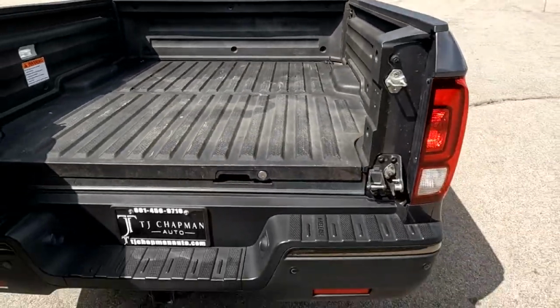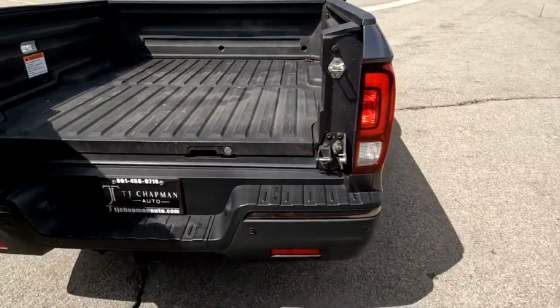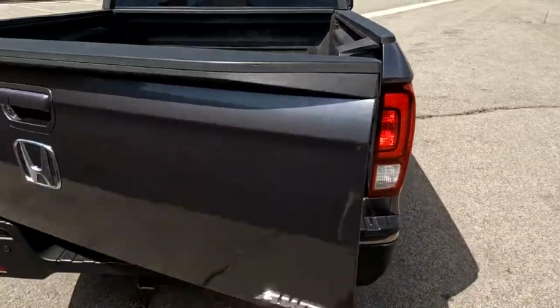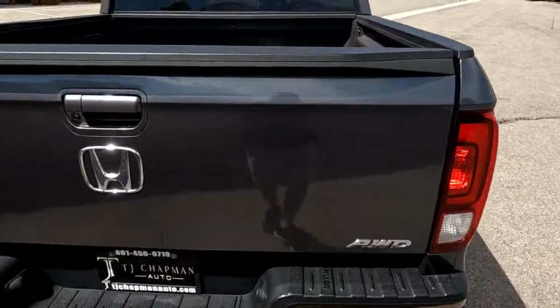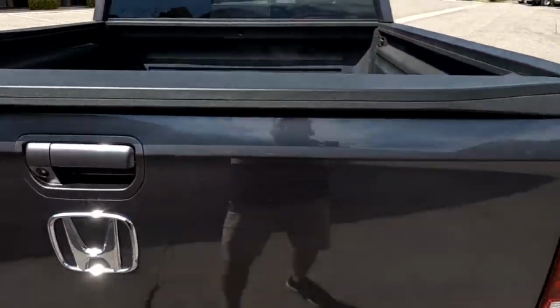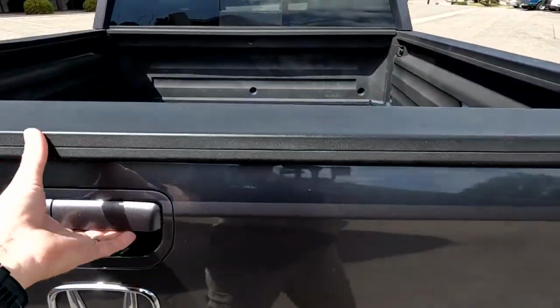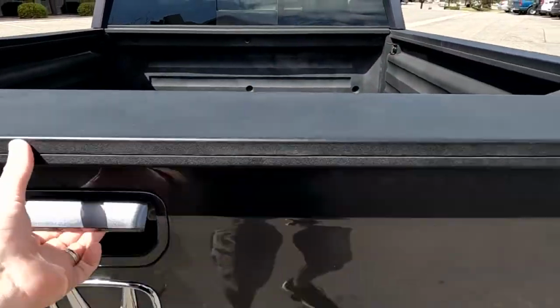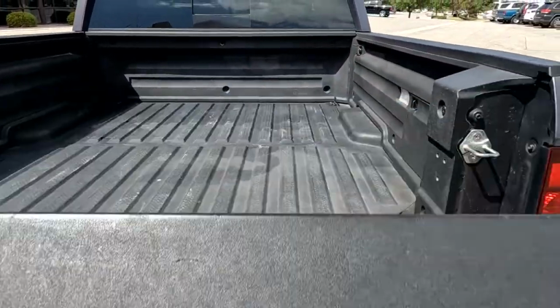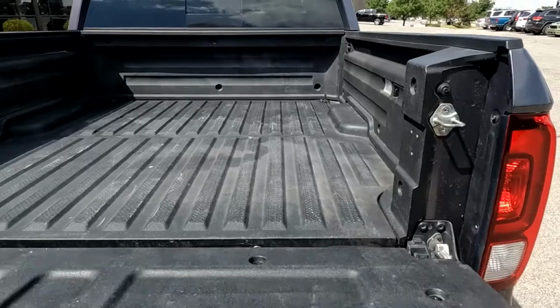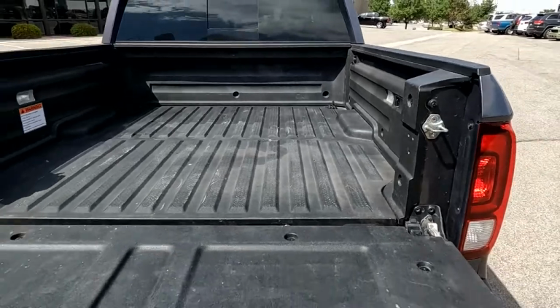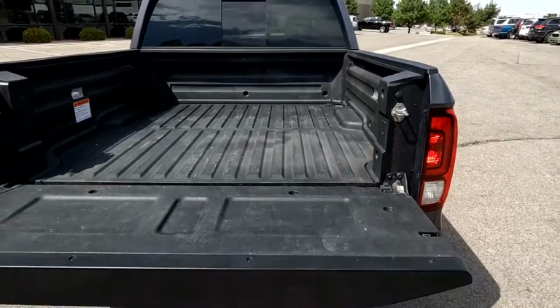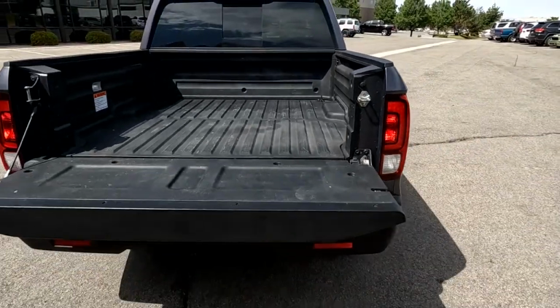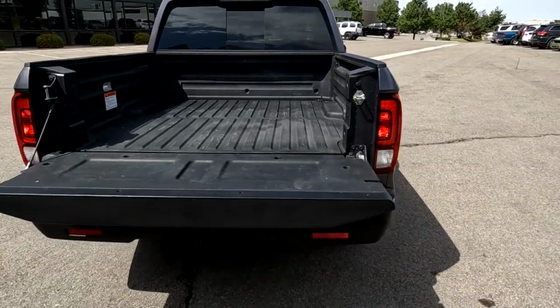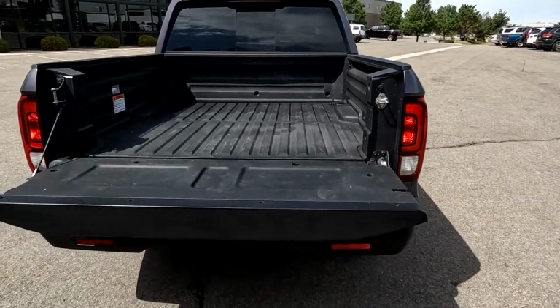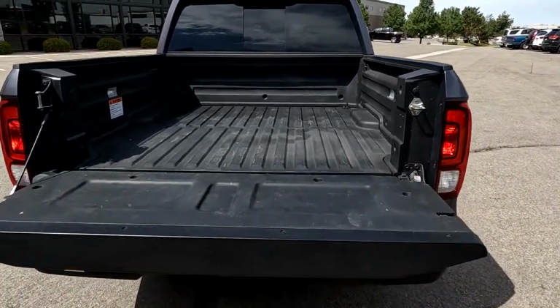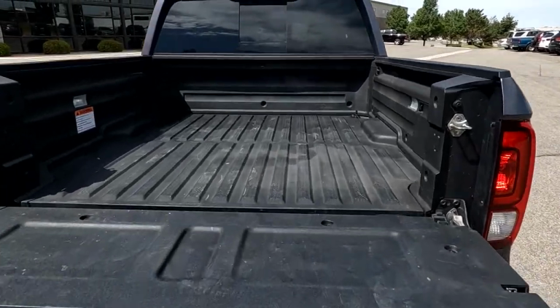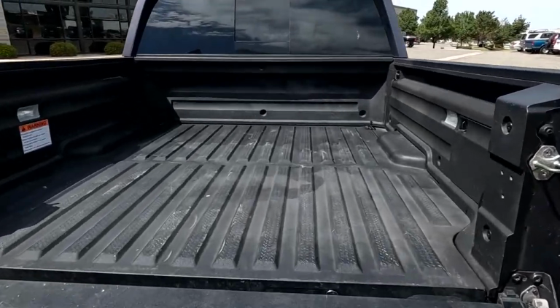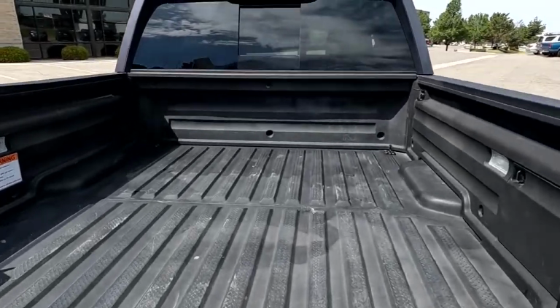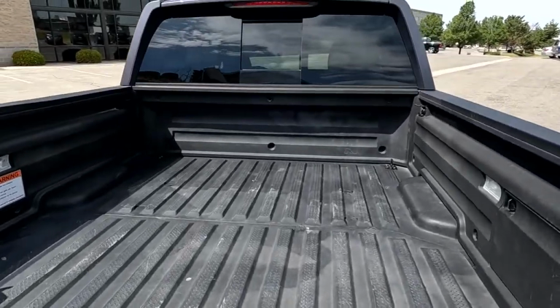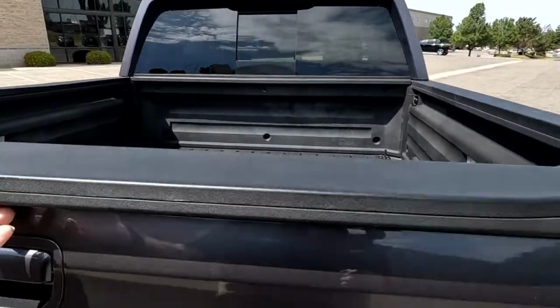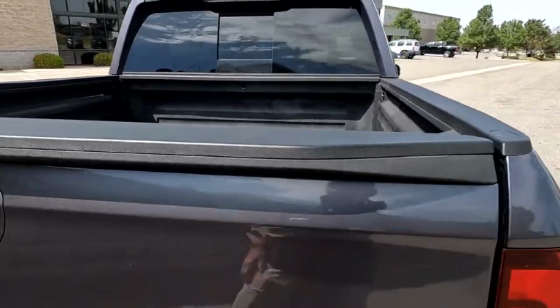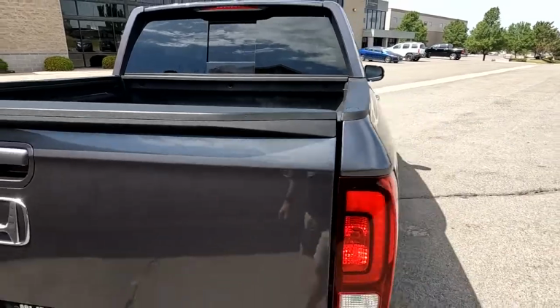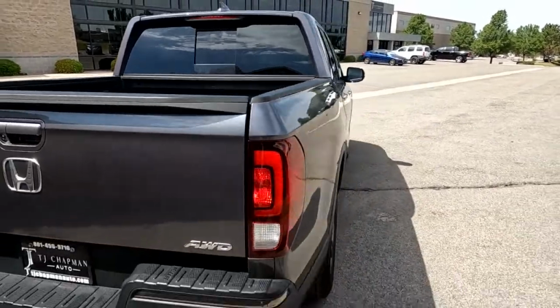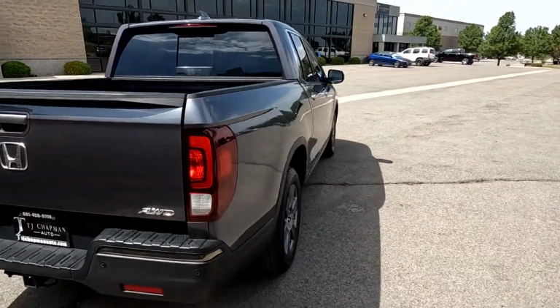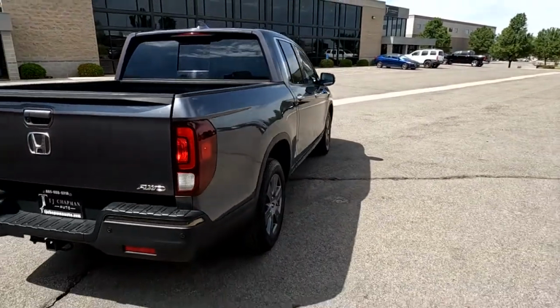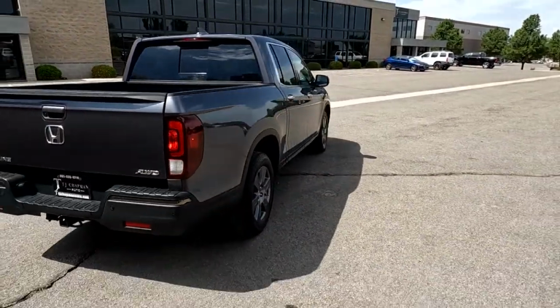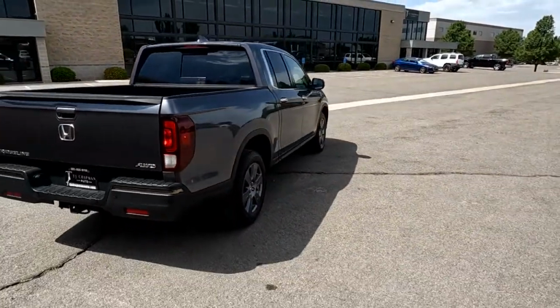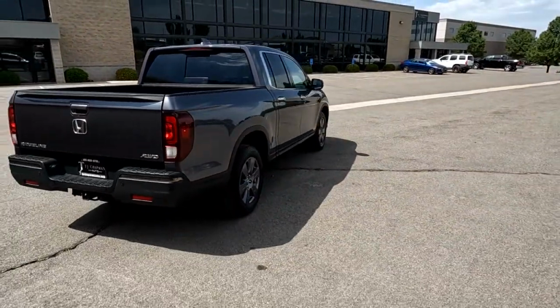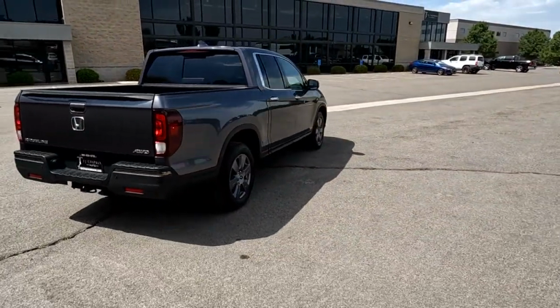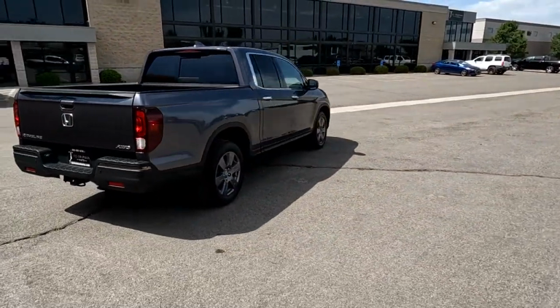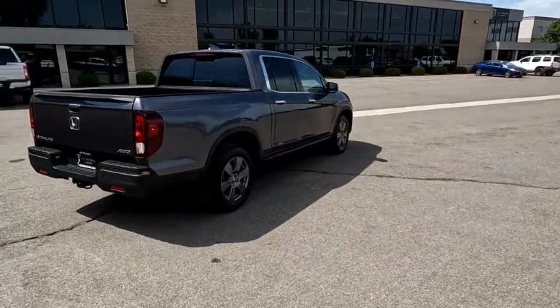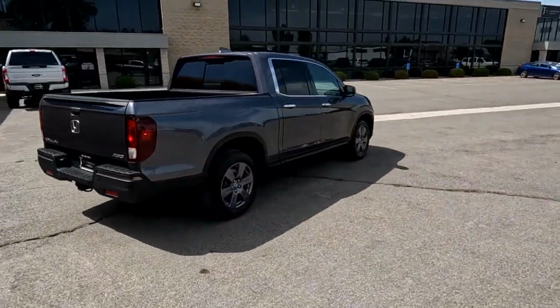And then that tailgate can also fold down as a traditional tailgate. Honda's done a great job with innovations there.